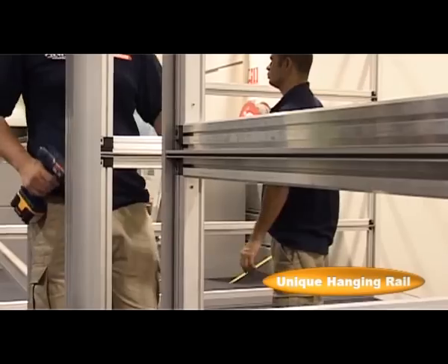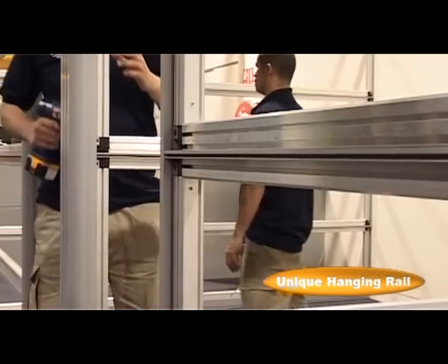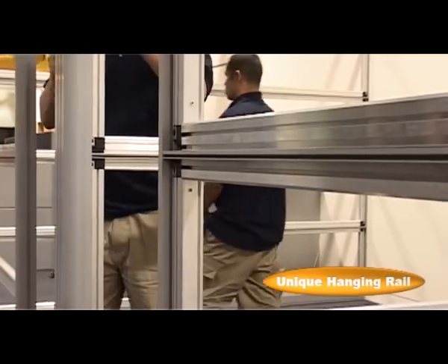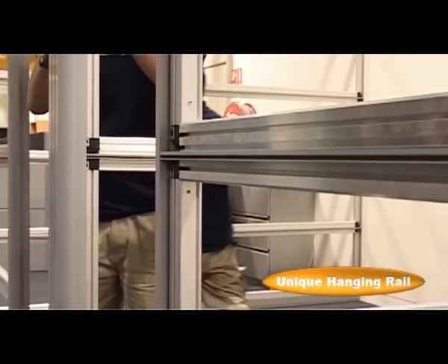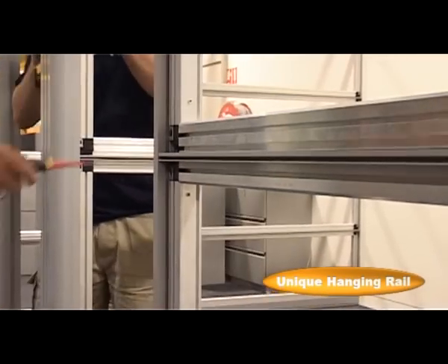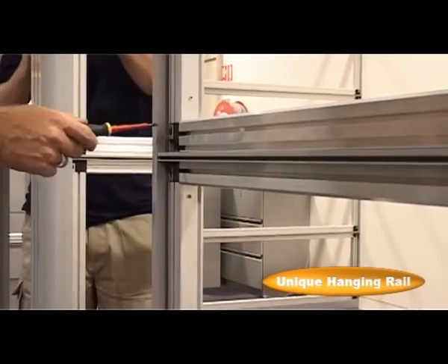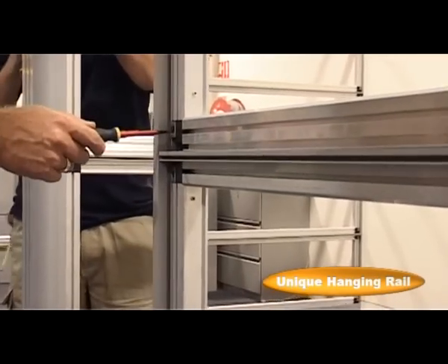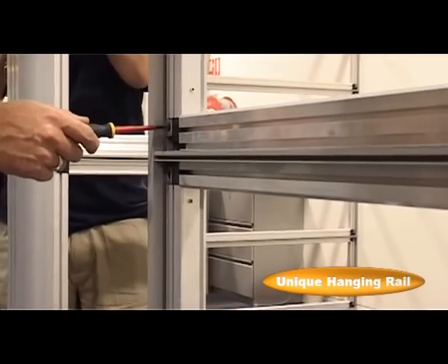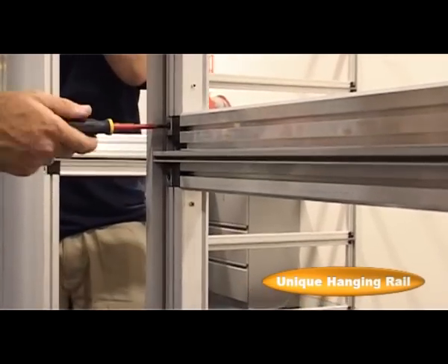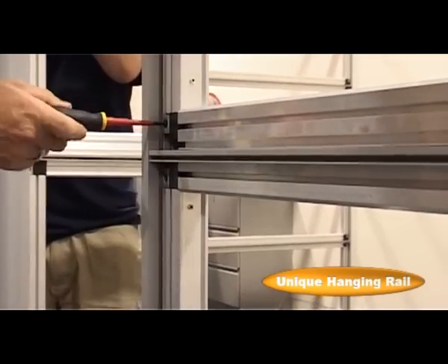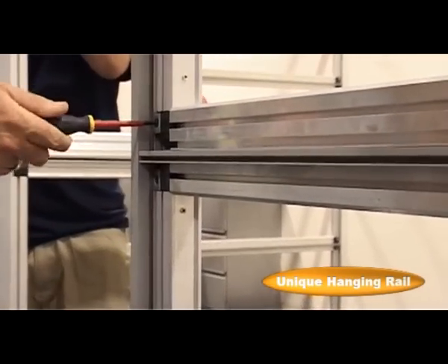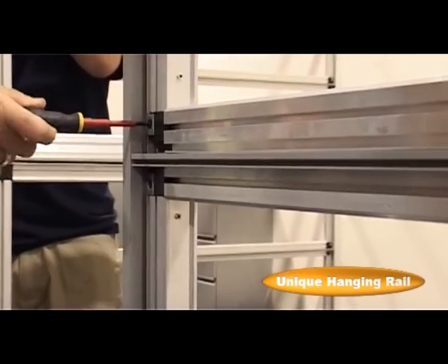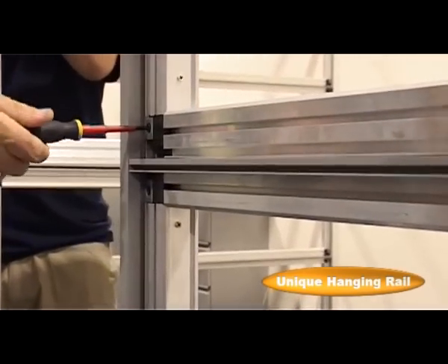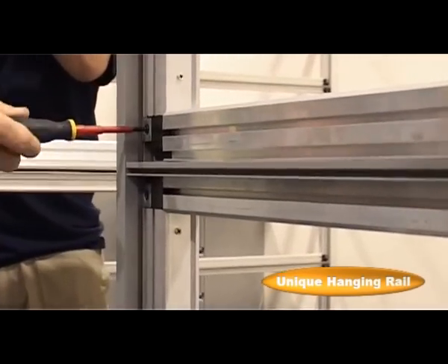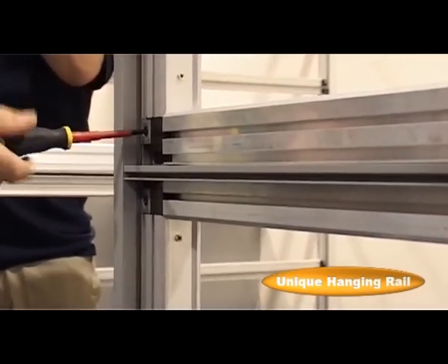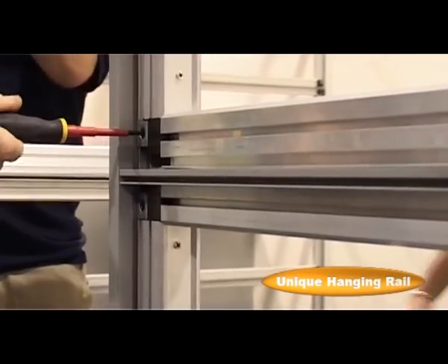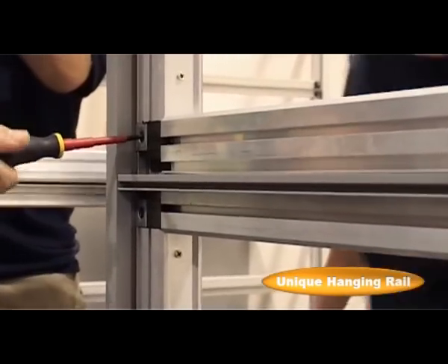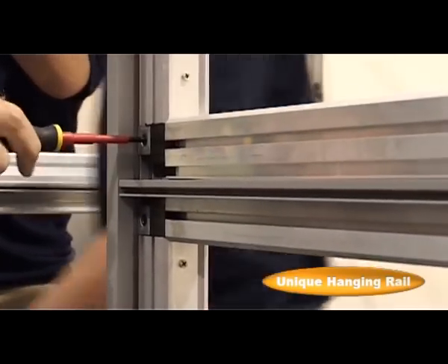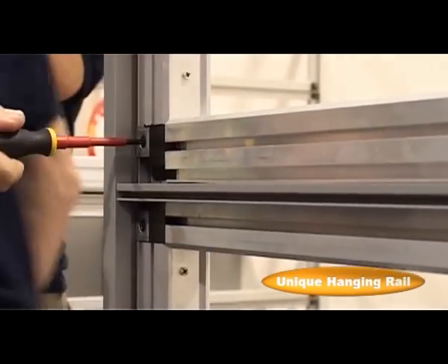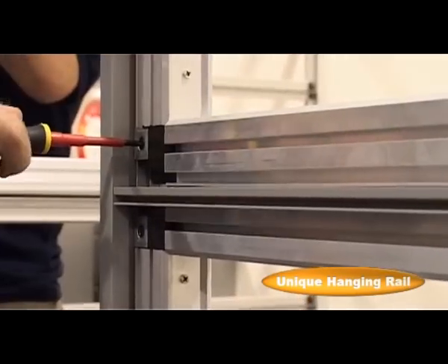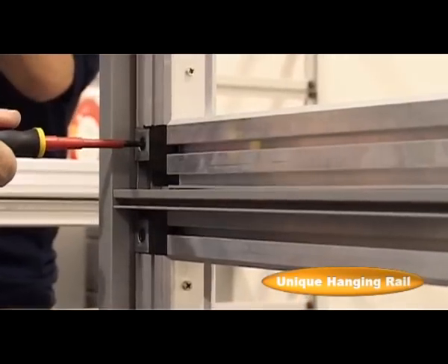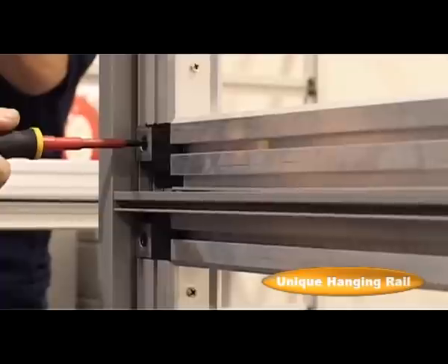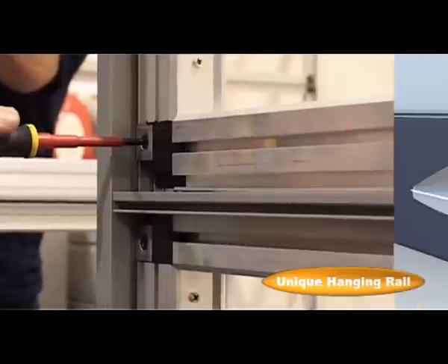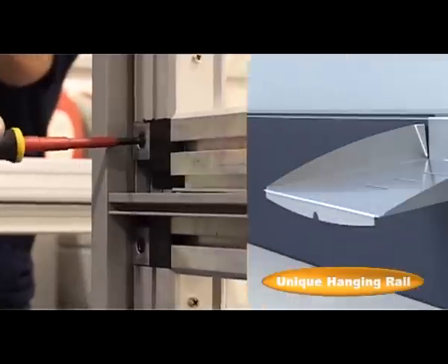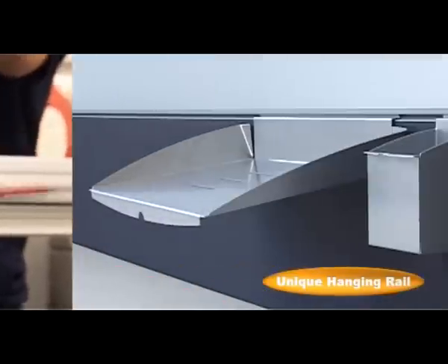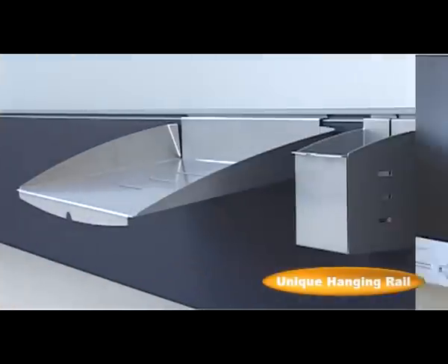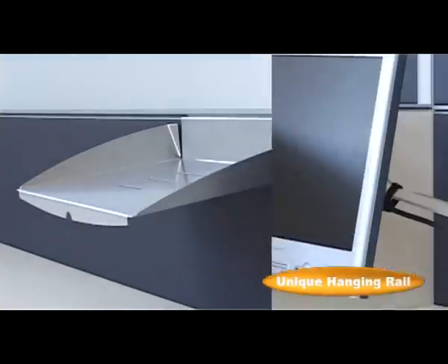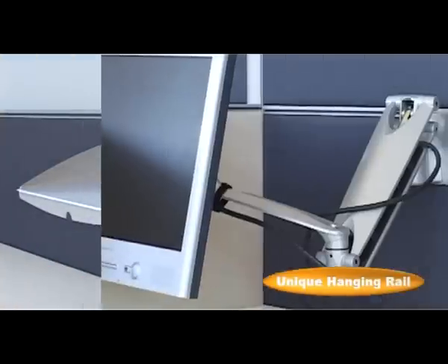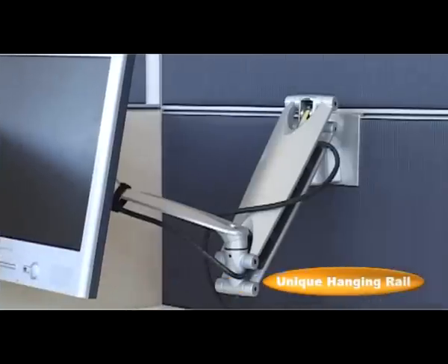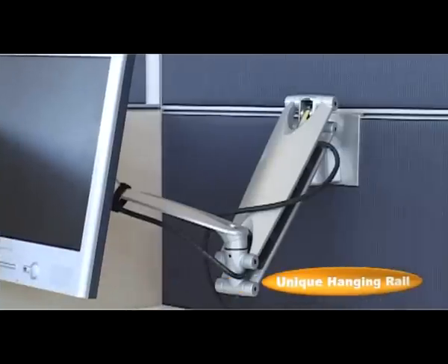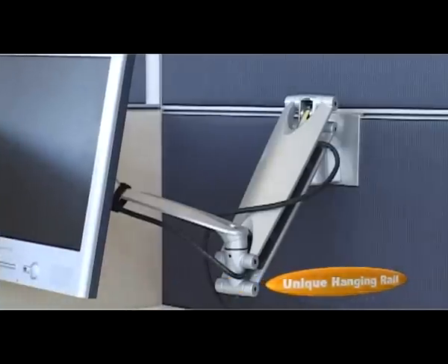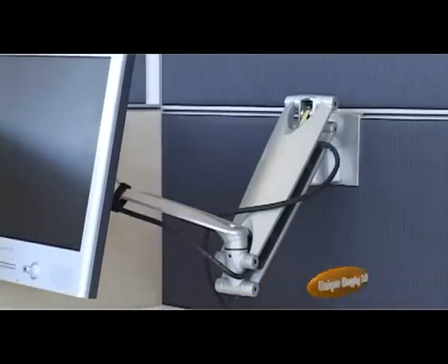The F4's unique hanging rail design locks the system together both visually and structurally, and allows components like desks, shelves and cupboards to be integrated.